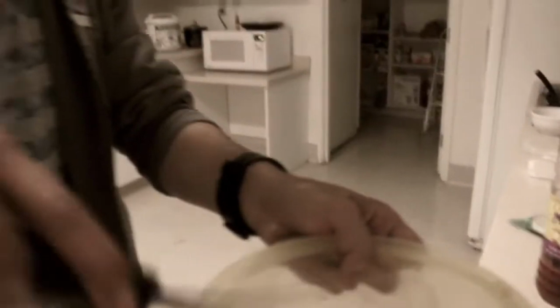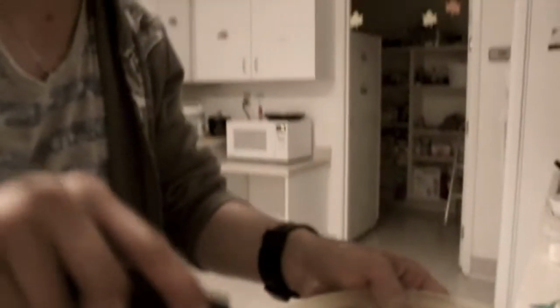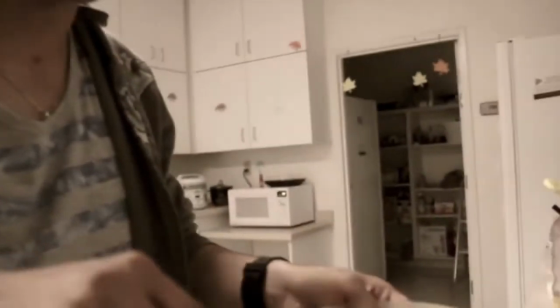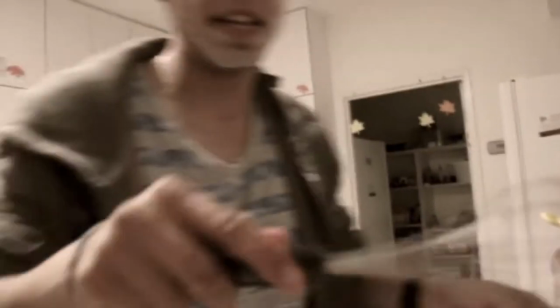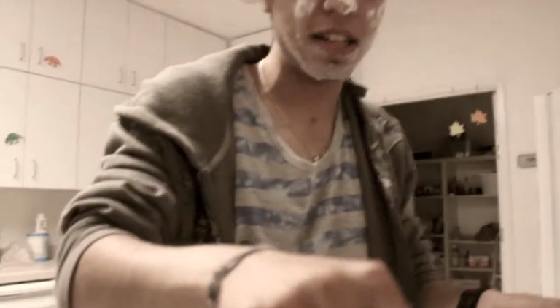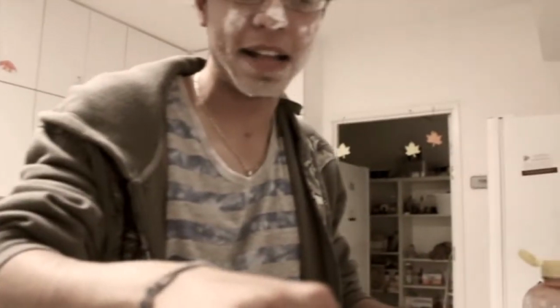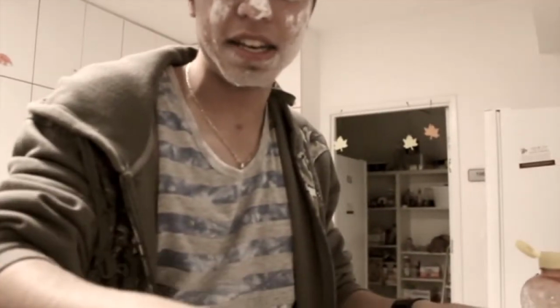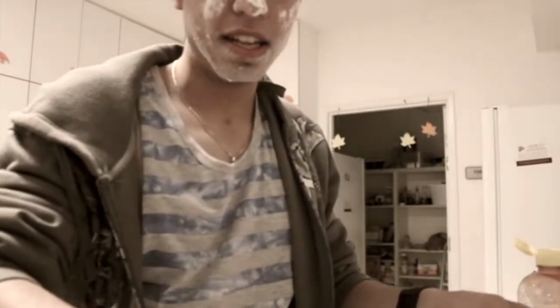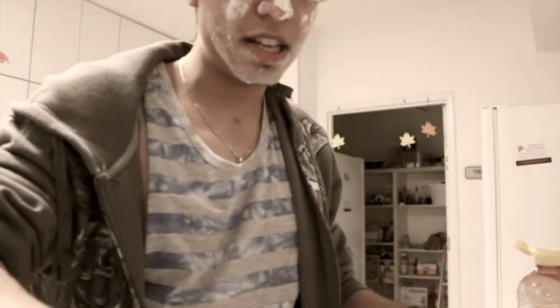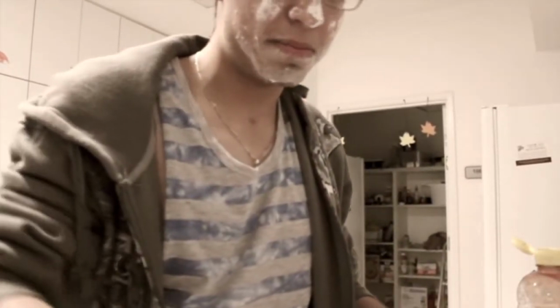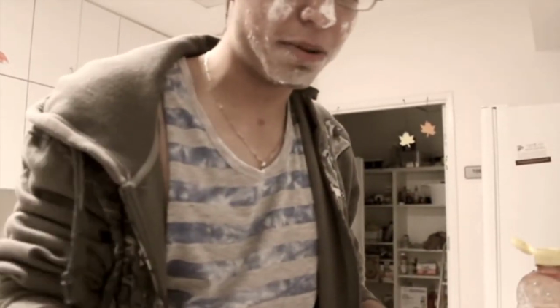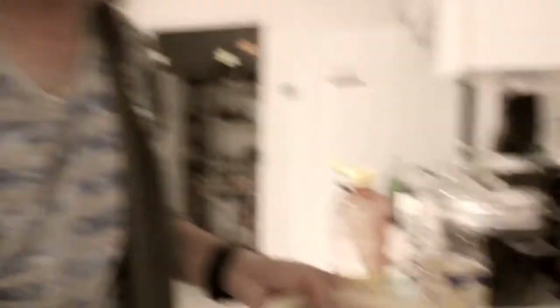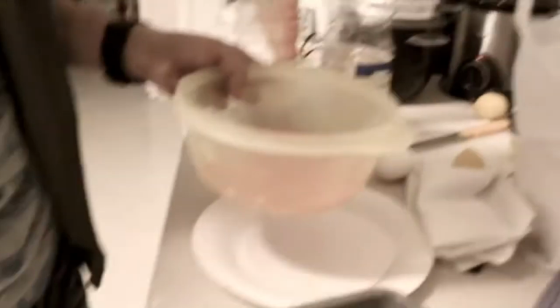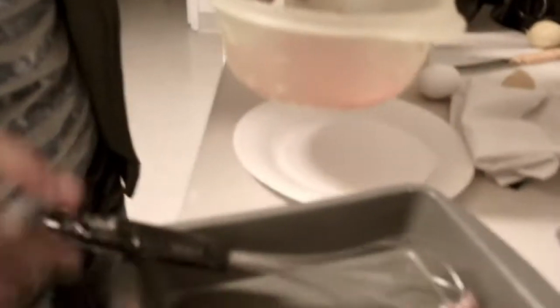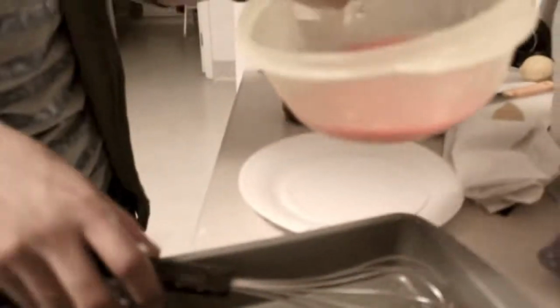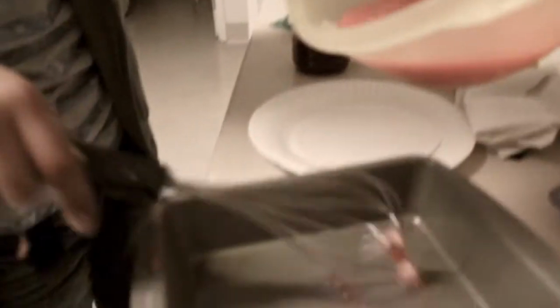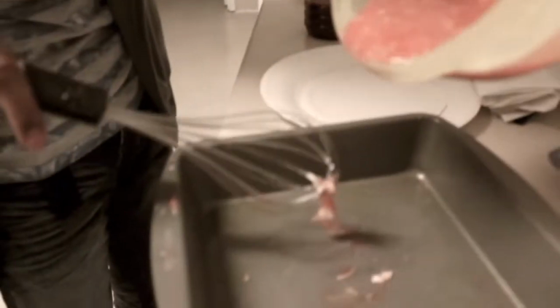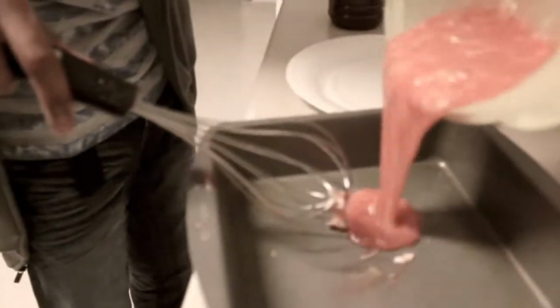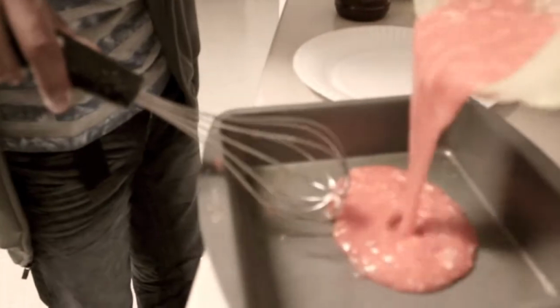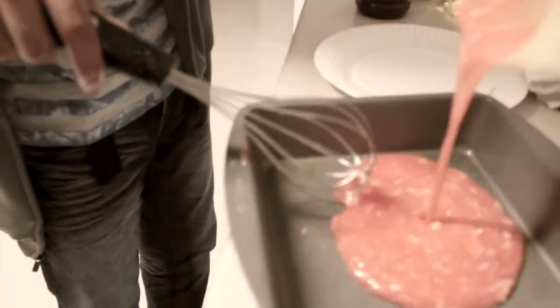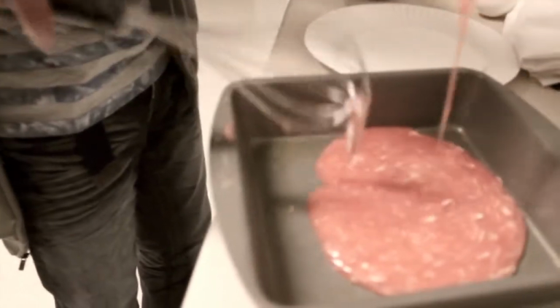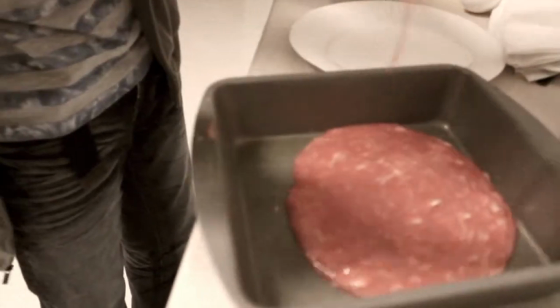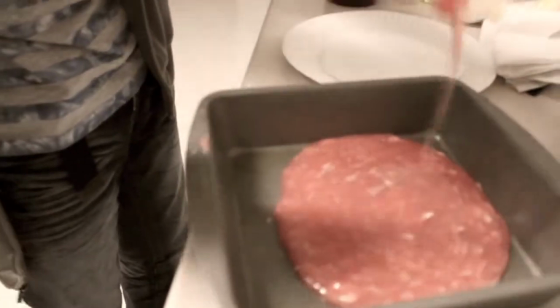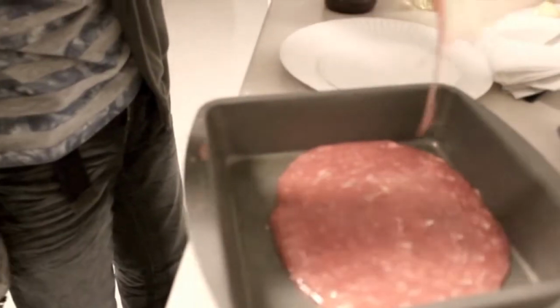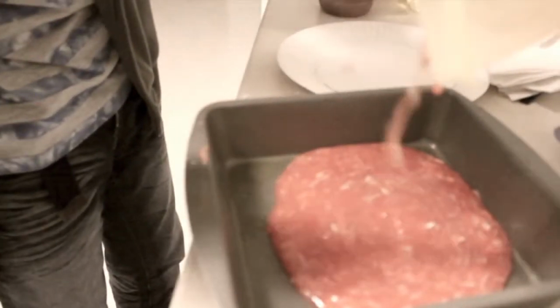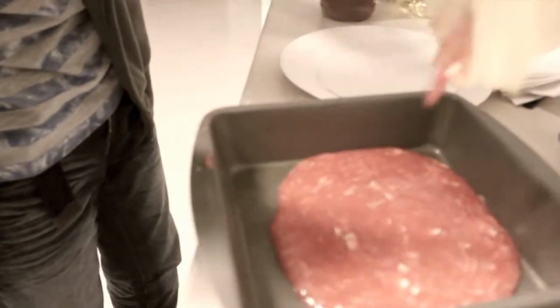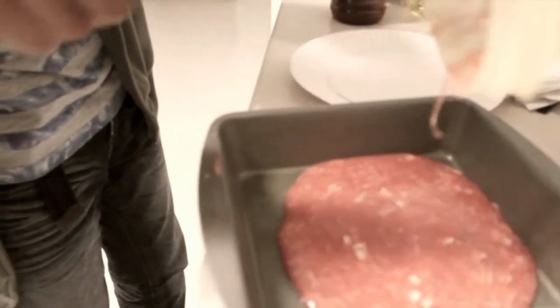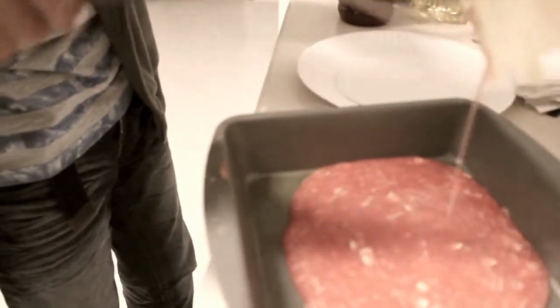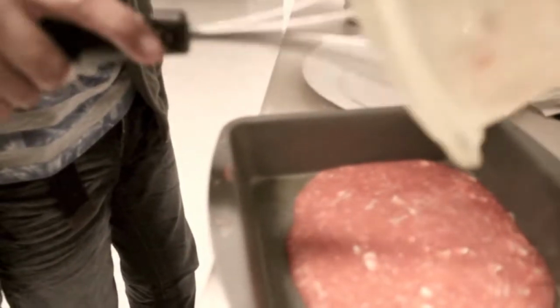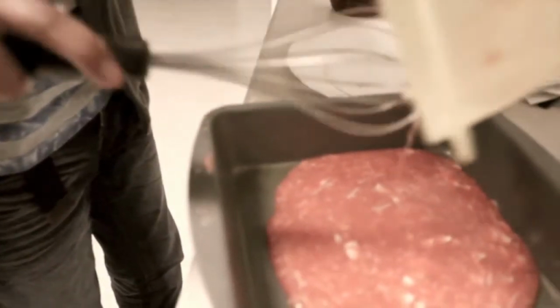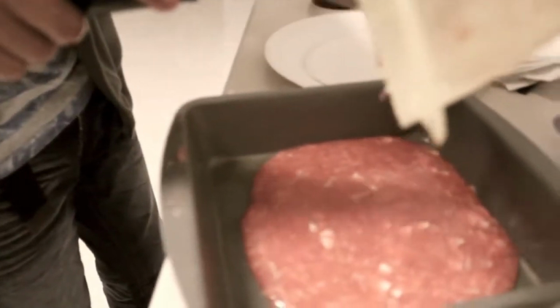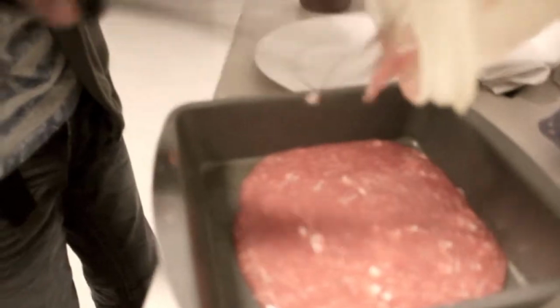After that, you must pour it in the little pan thingy, this little metal pan. You pour it inside. Even though it looks so delicious.